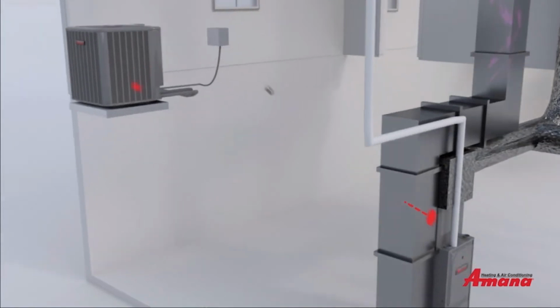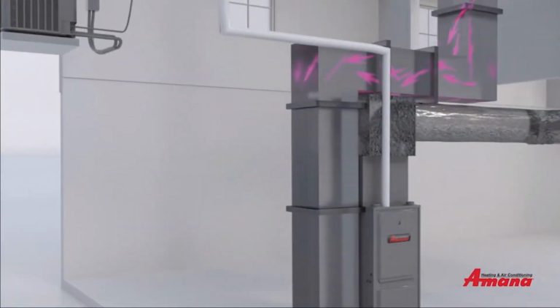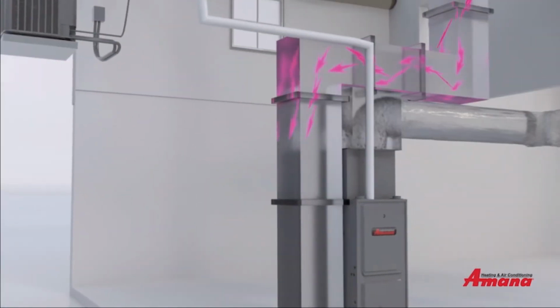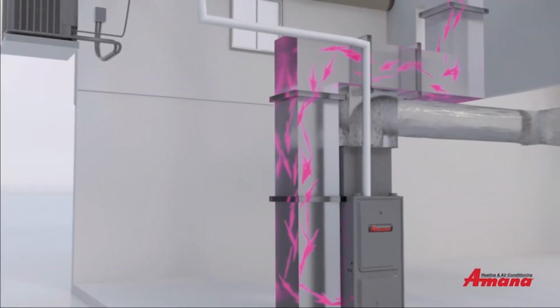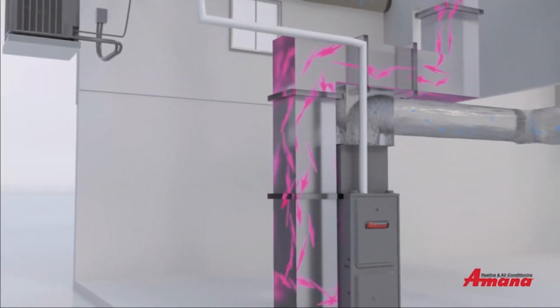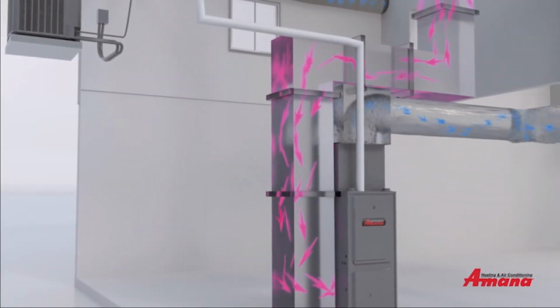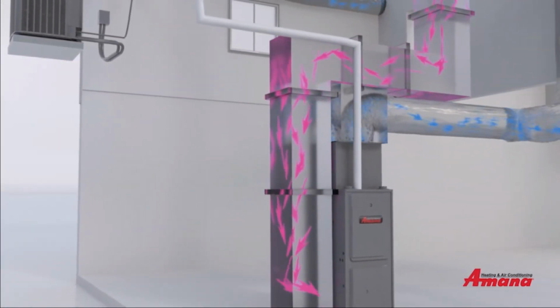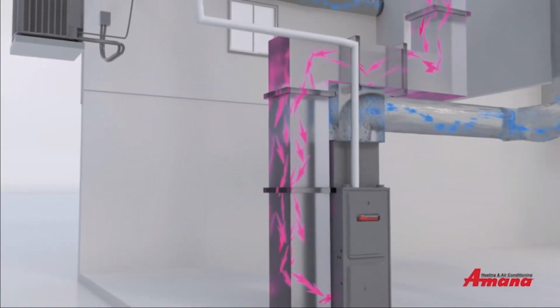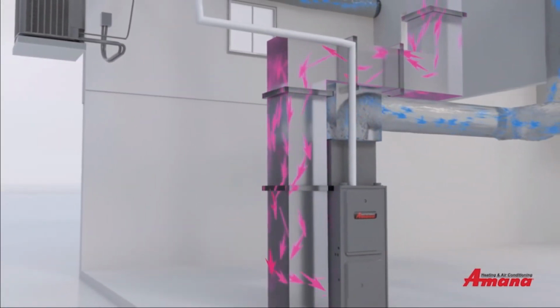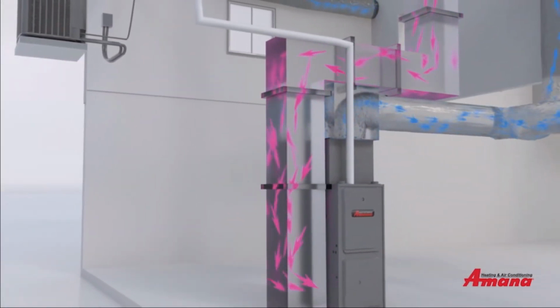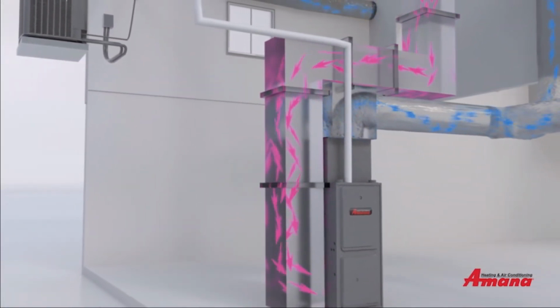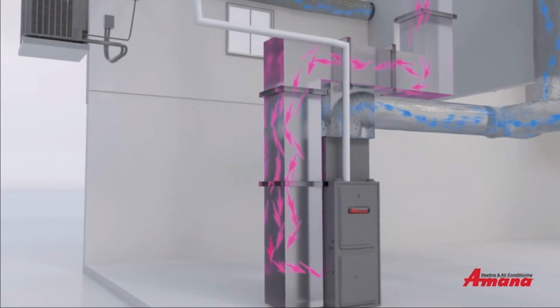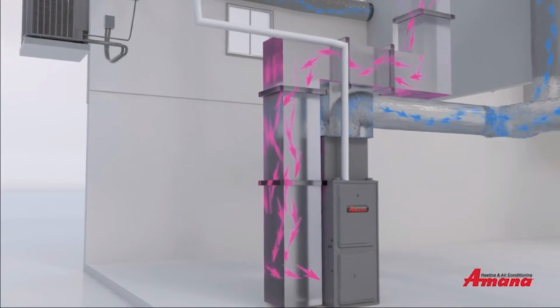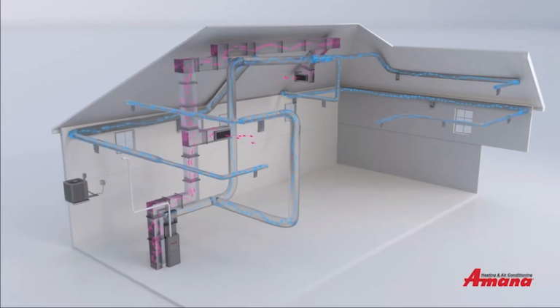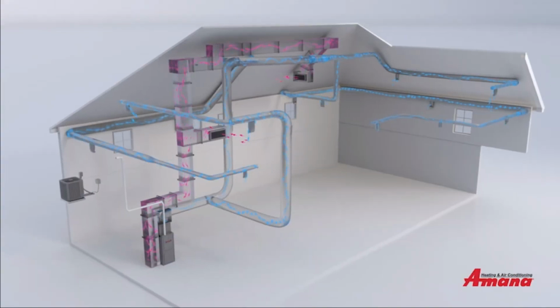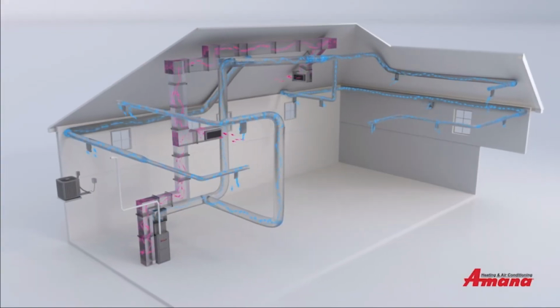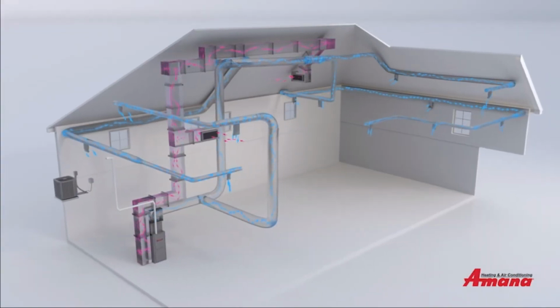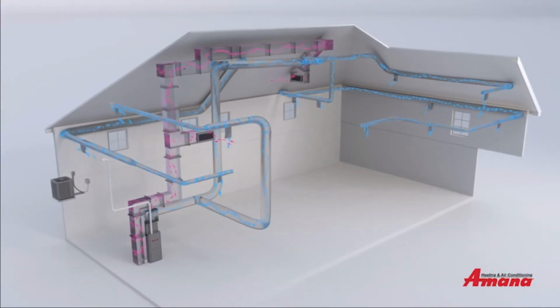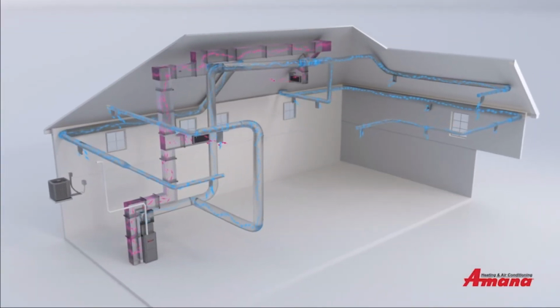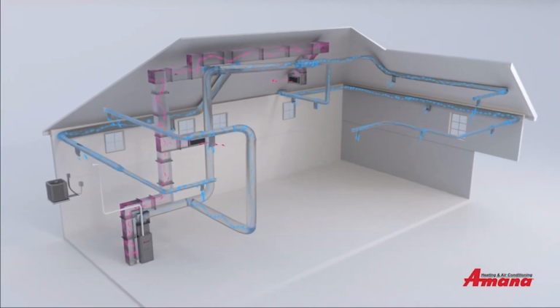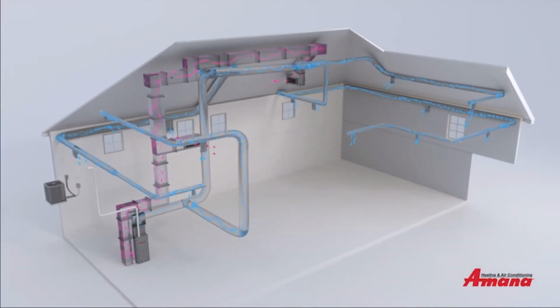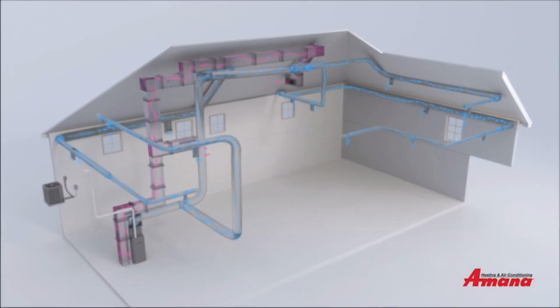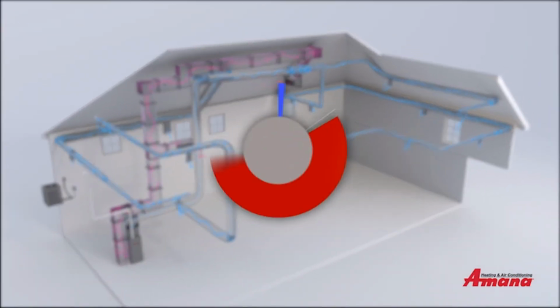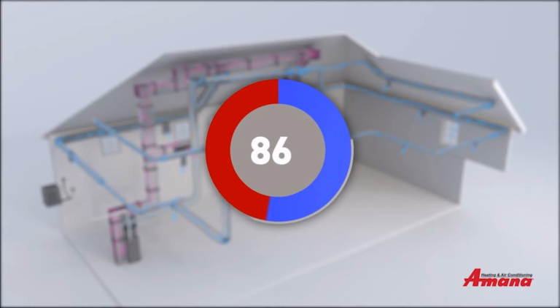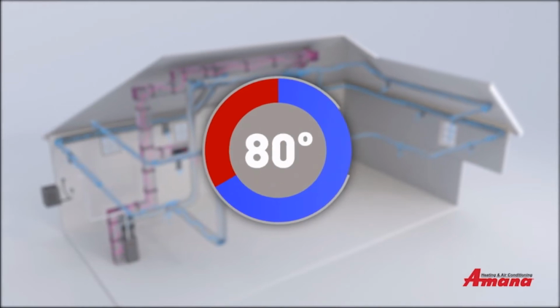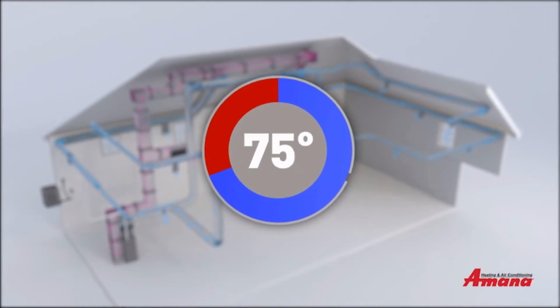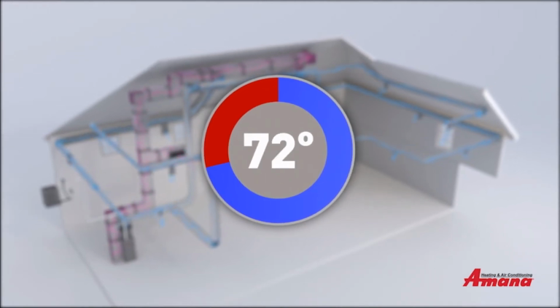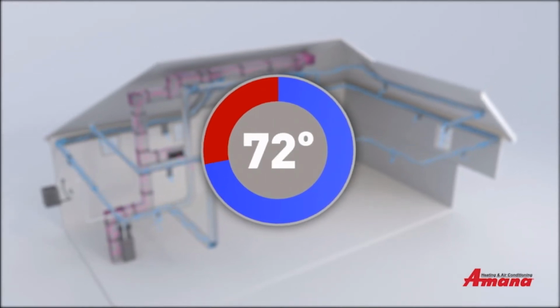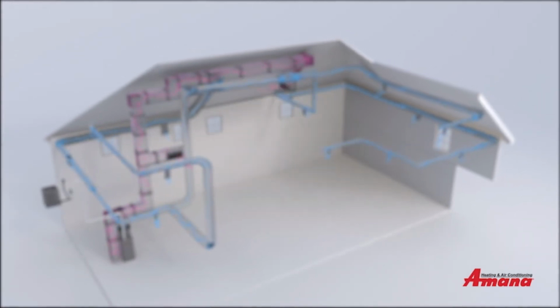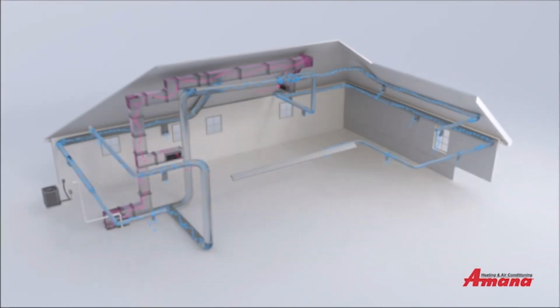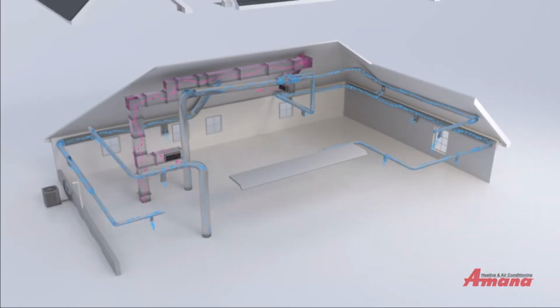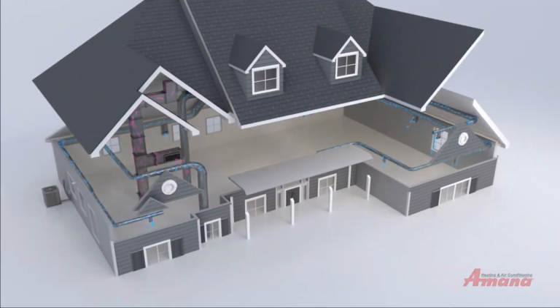Hot, humid air flows in; cool and comfortable air flows out. This continues until the indoor air matches the ideal temperature set on your thermostat or control system. To learn more, visit our website.